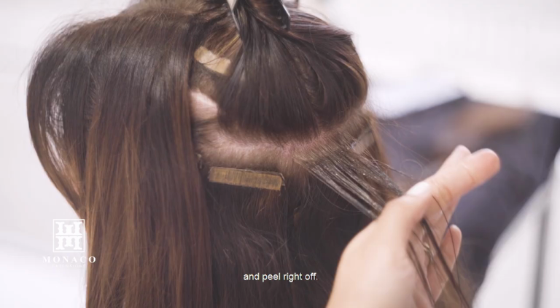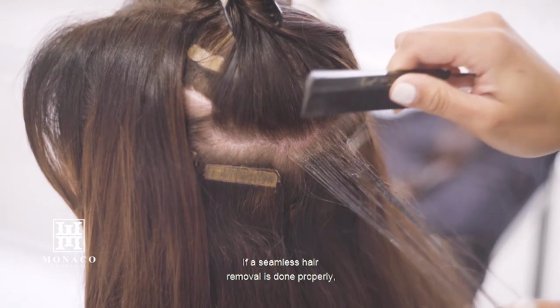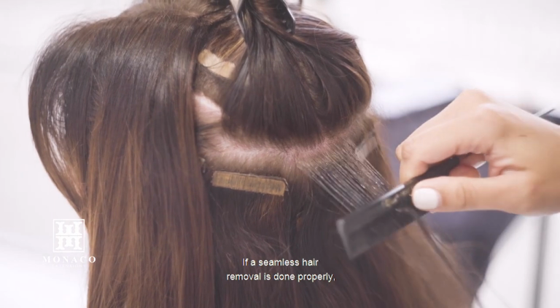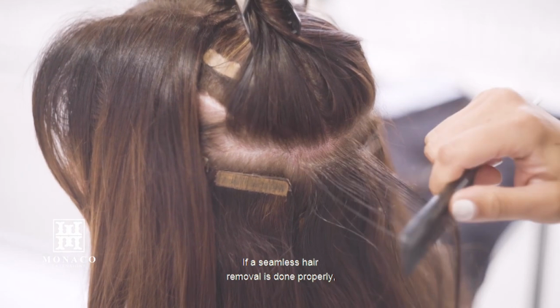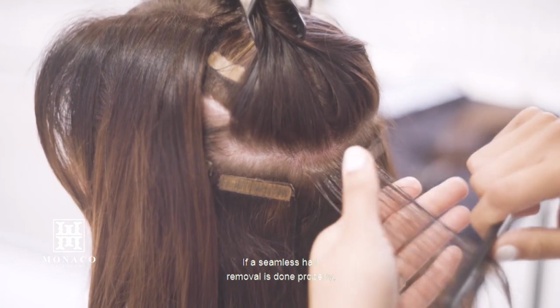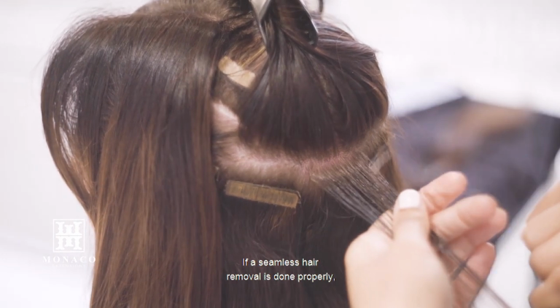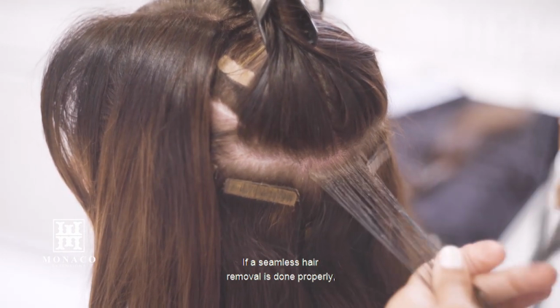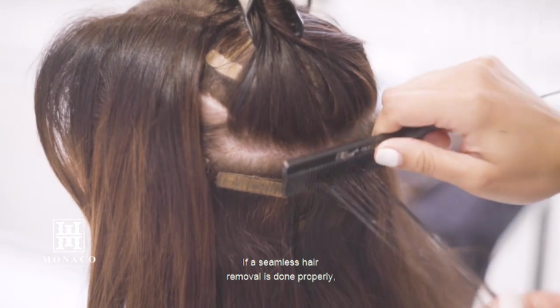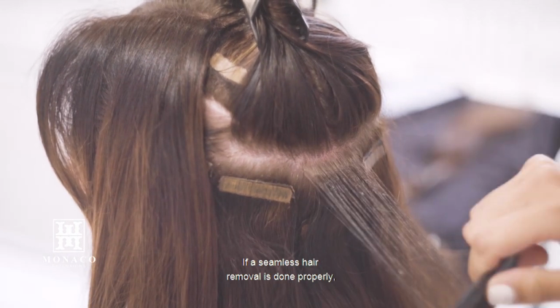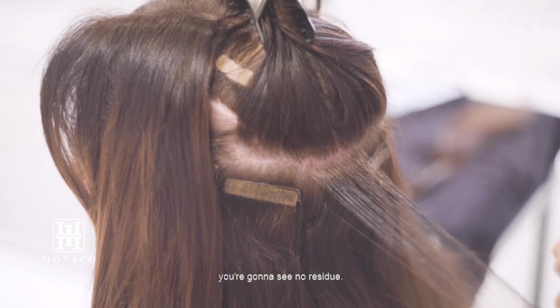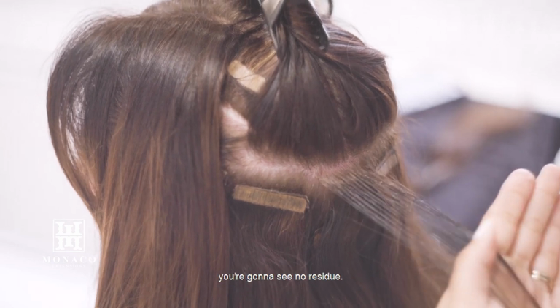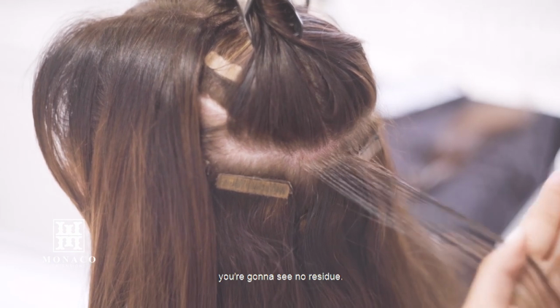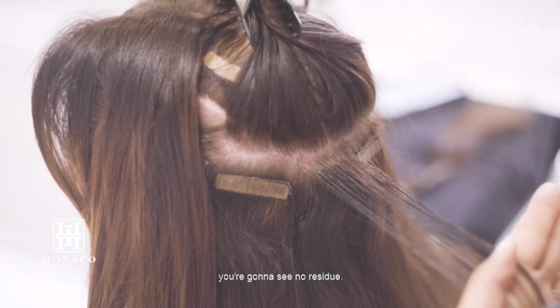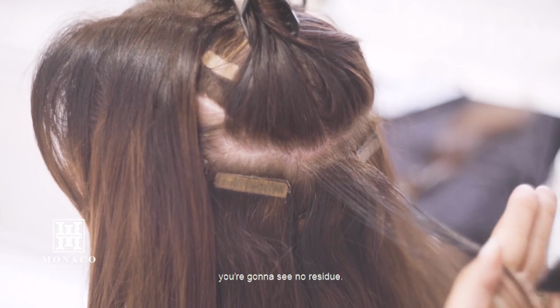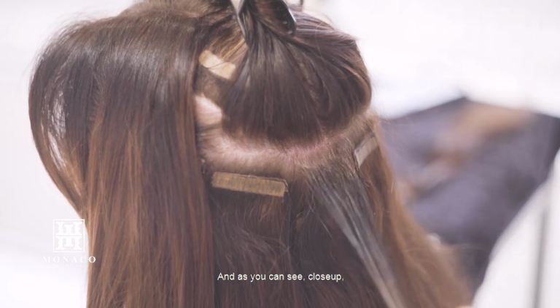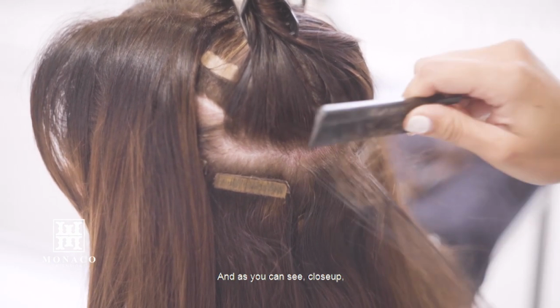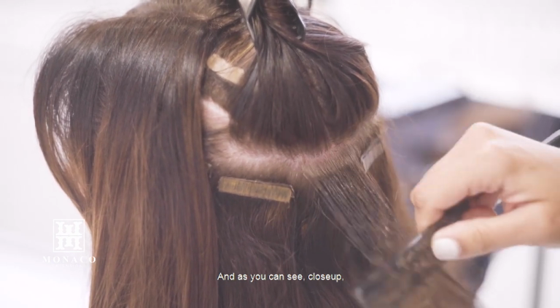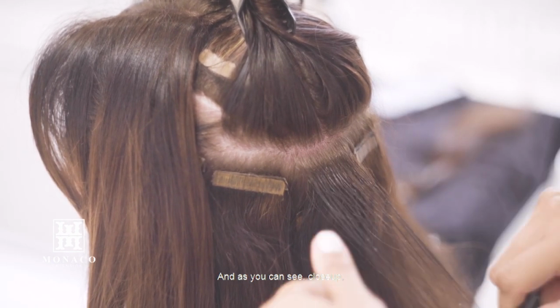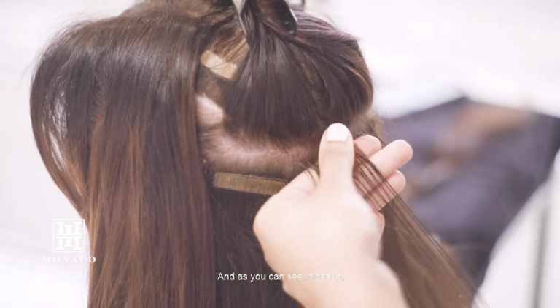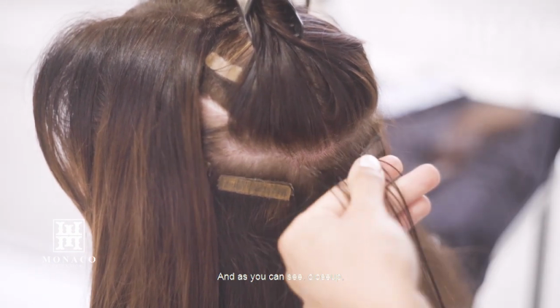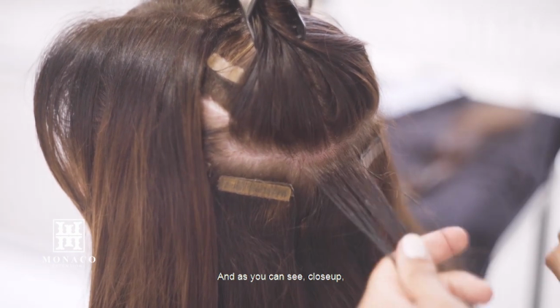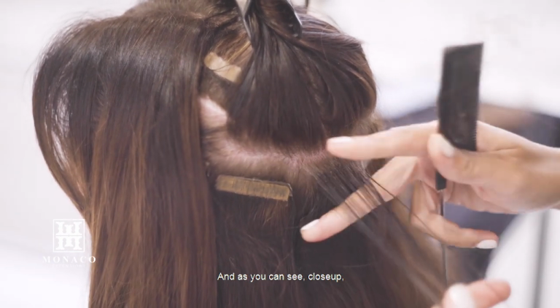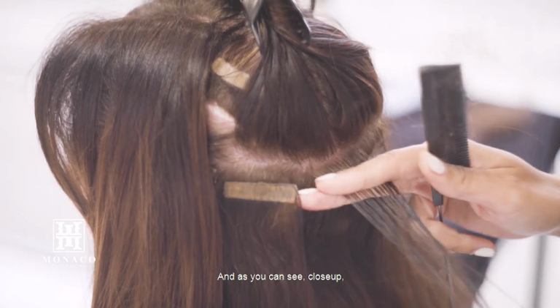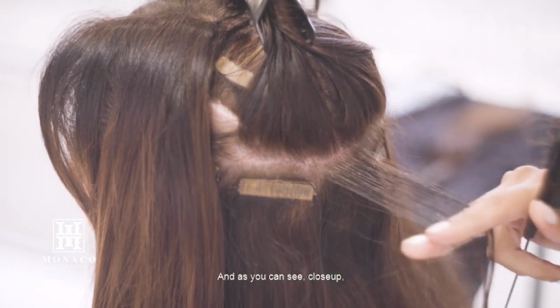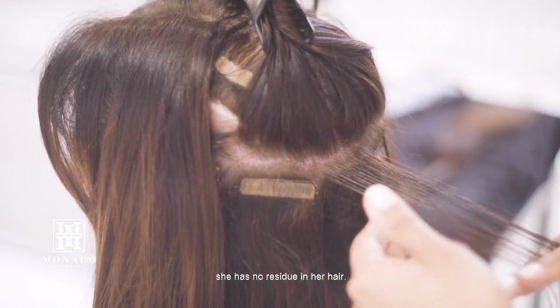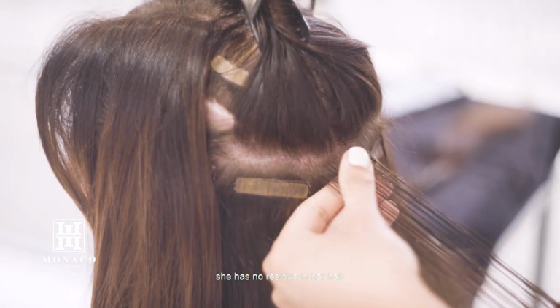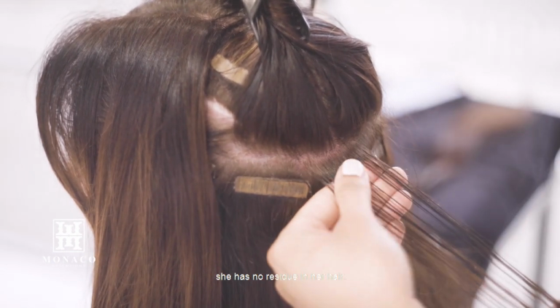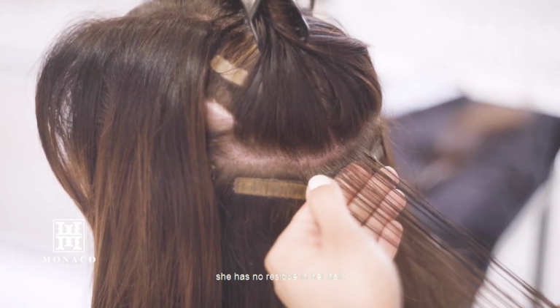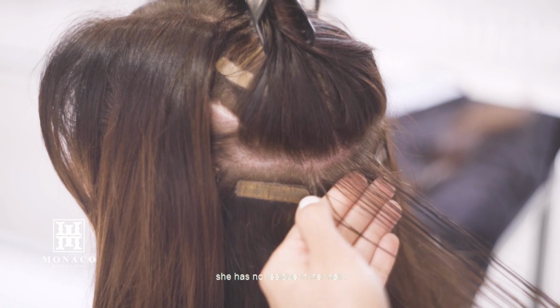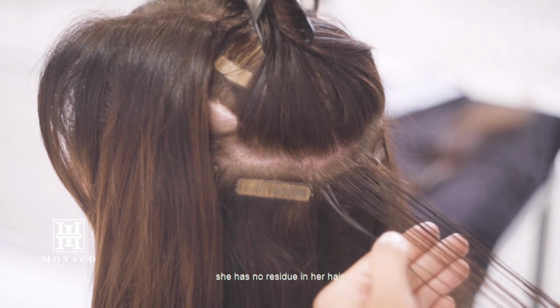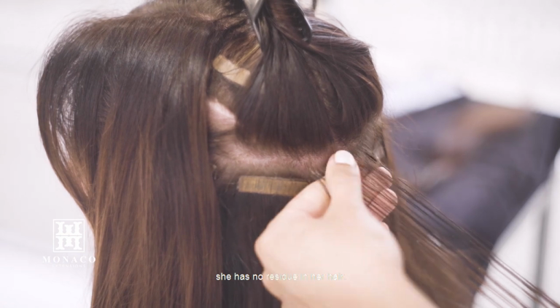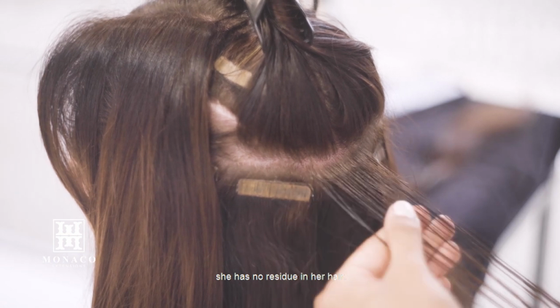If a seamless hair removal is done properly, you're going to see no residue. And as you can see, close up, she has no residue in her hair.